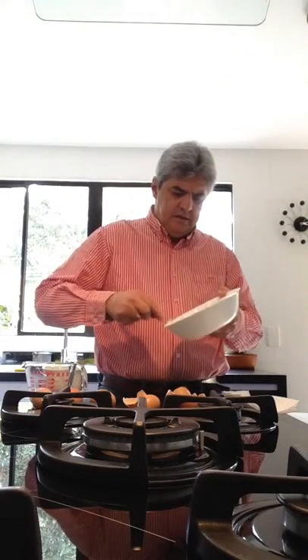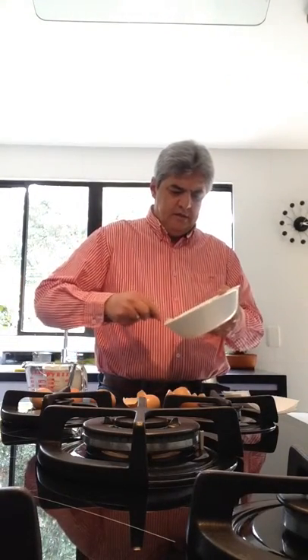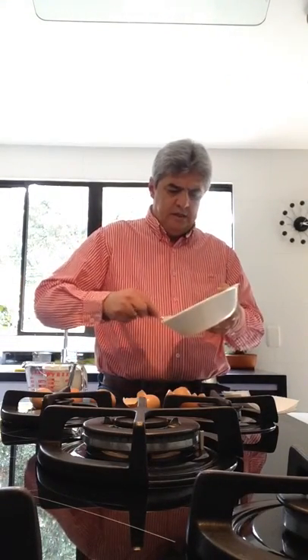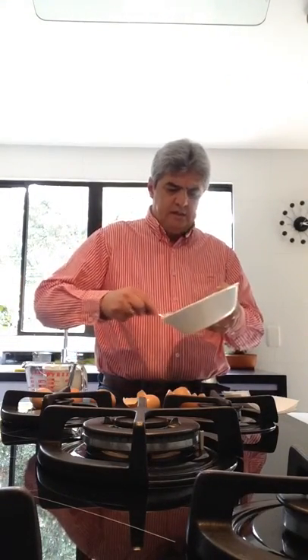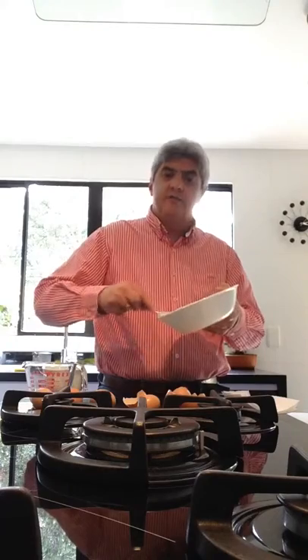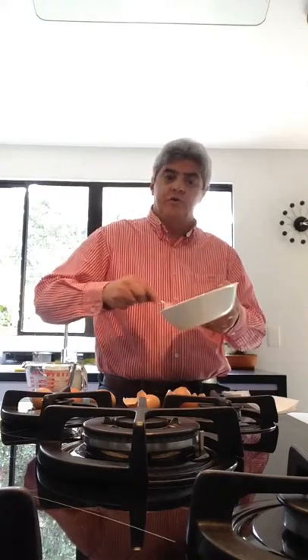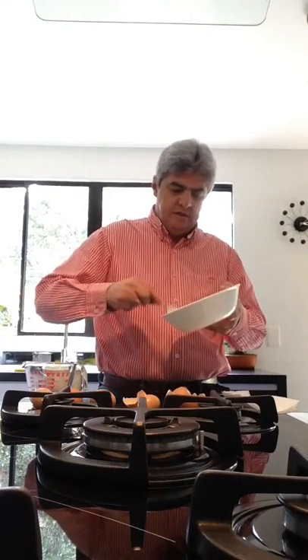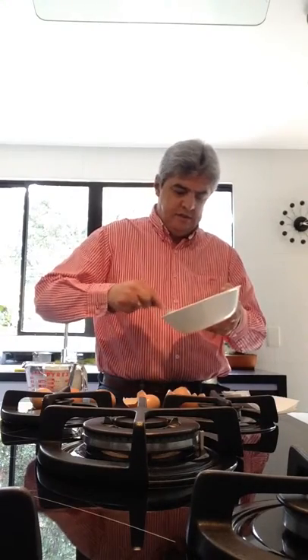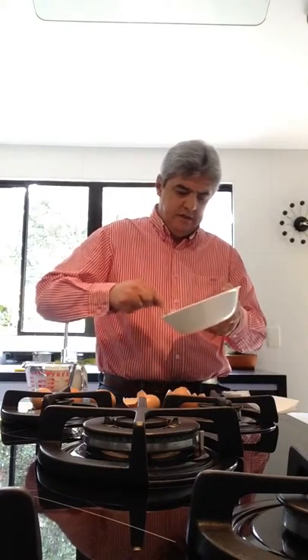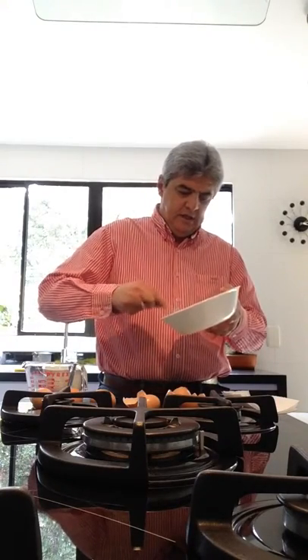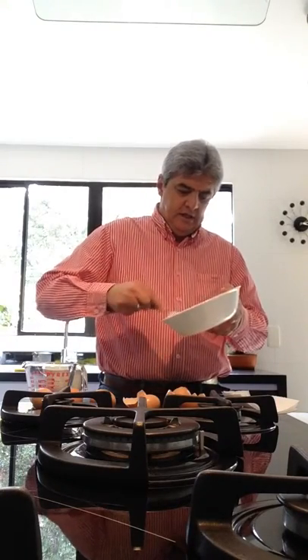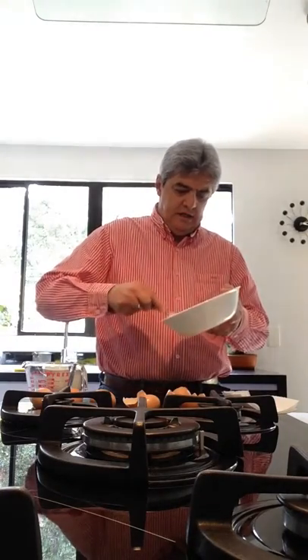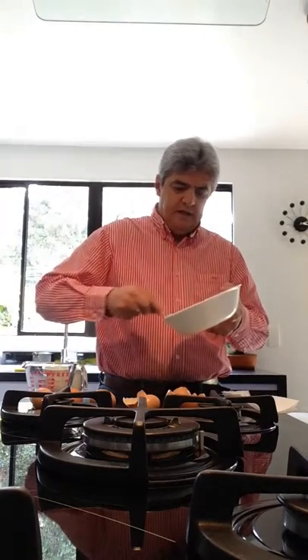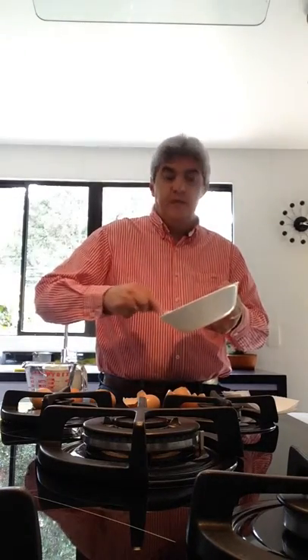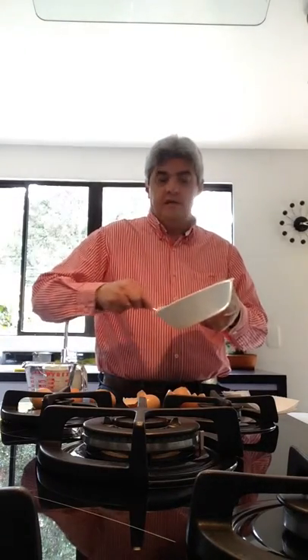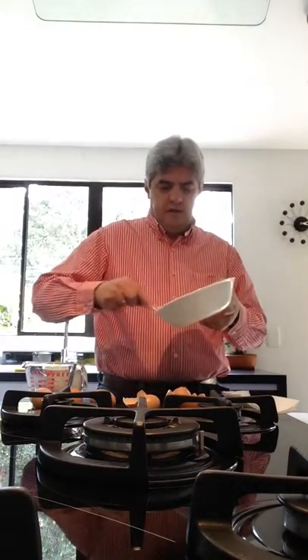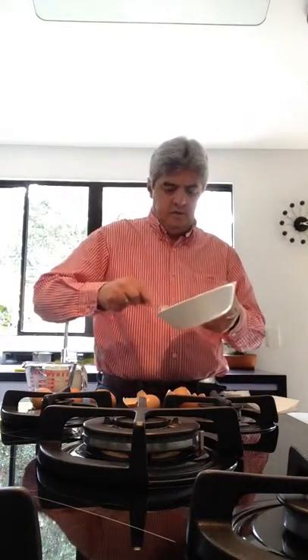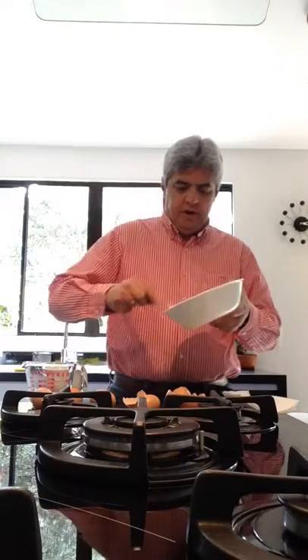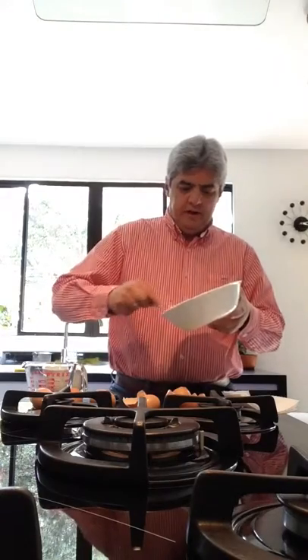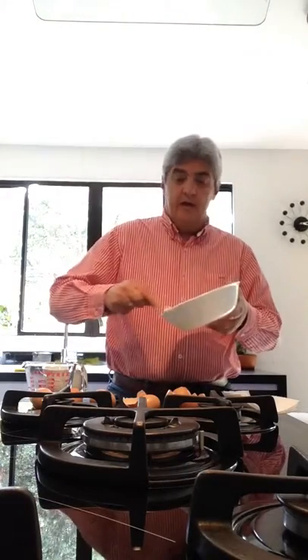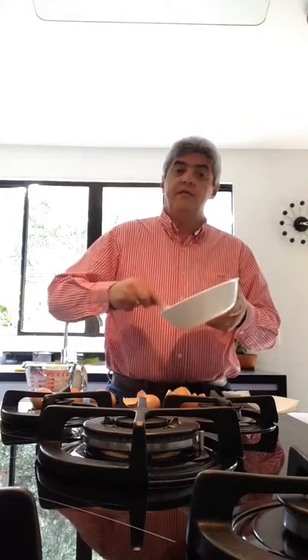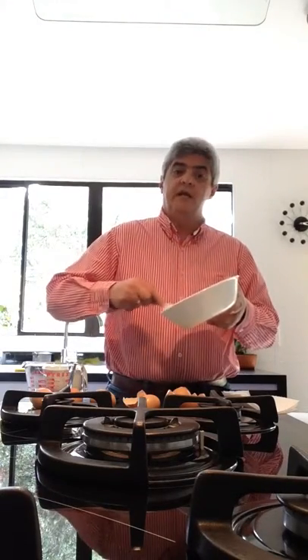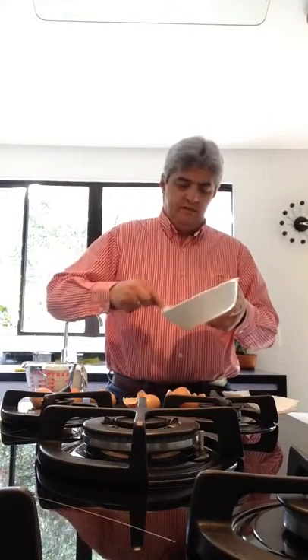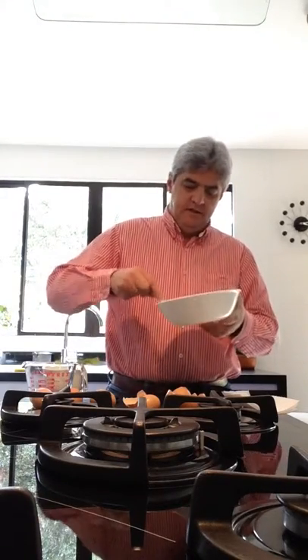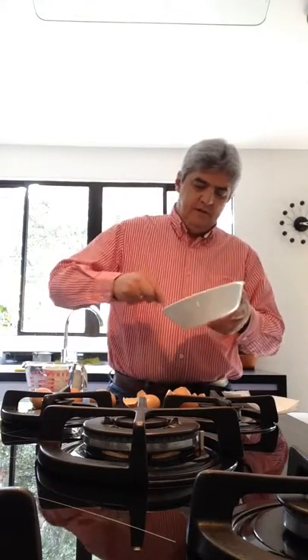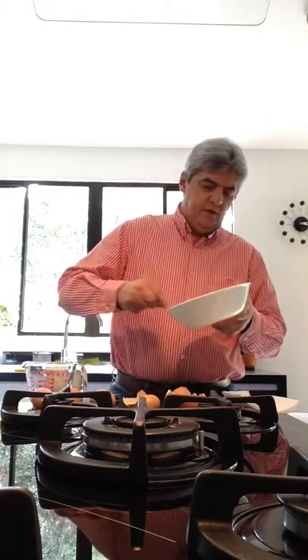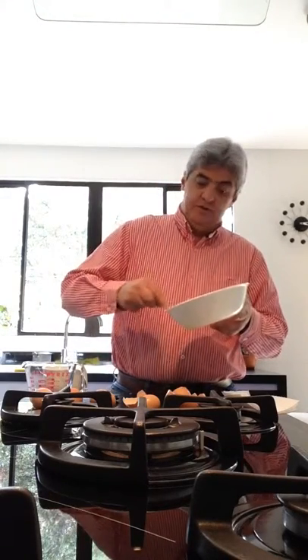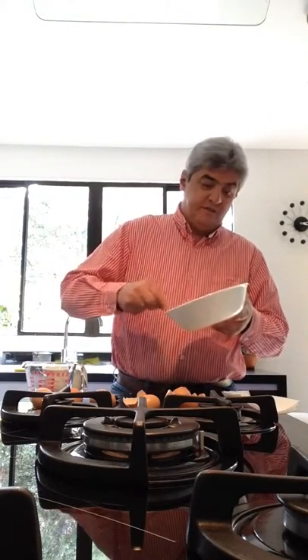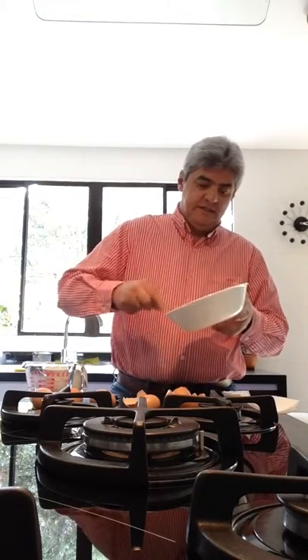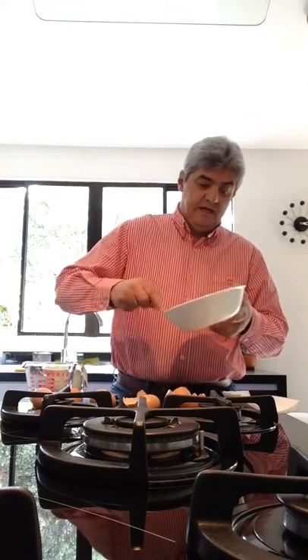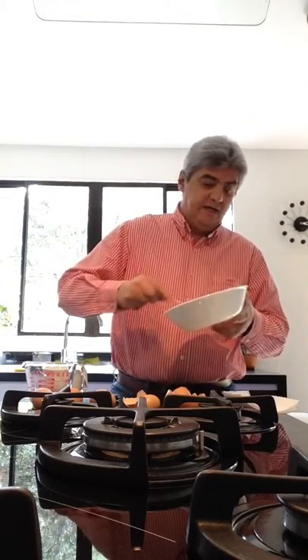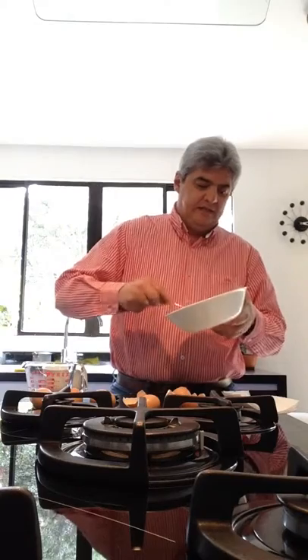This is a smoothie I made when I was chilling, because I like it.